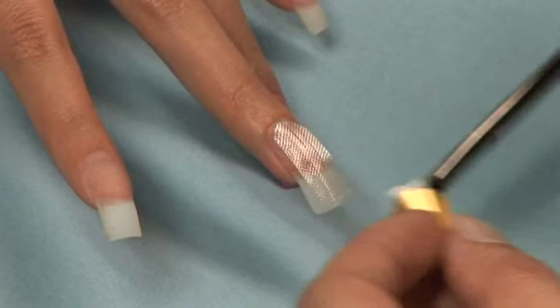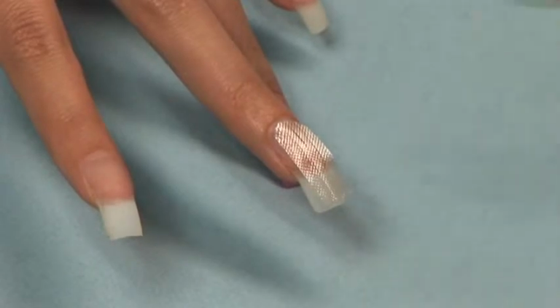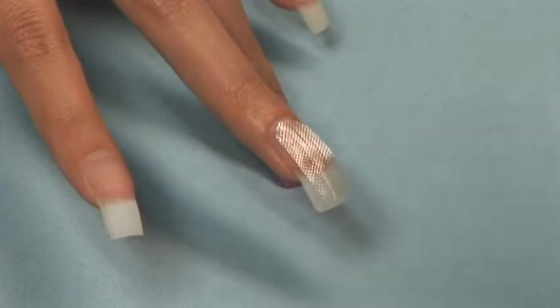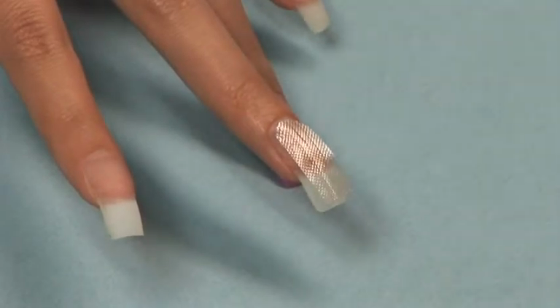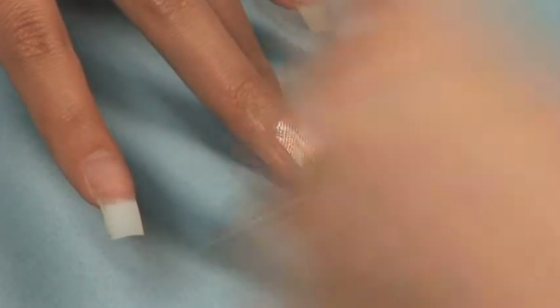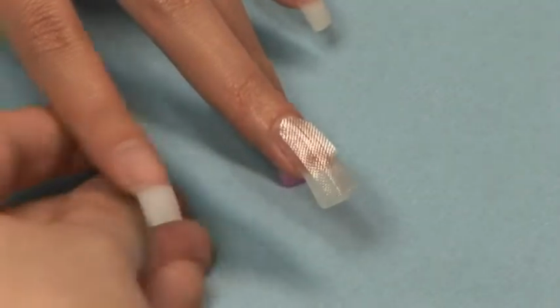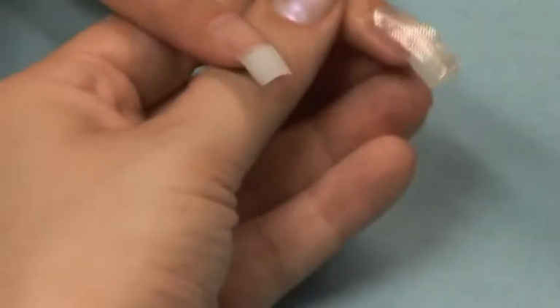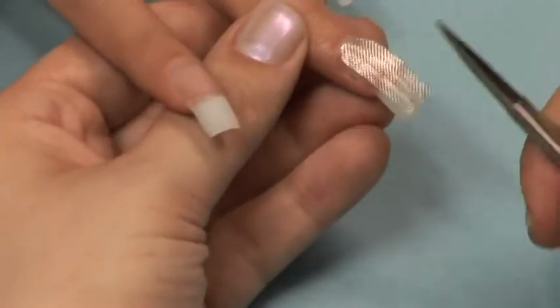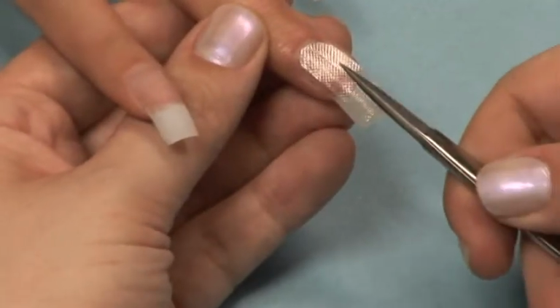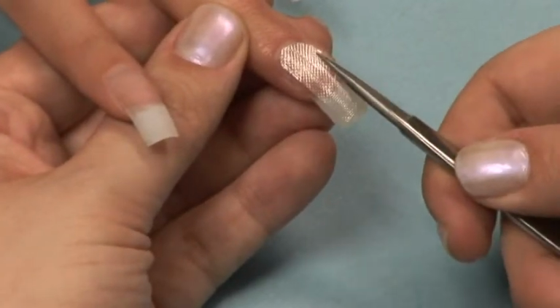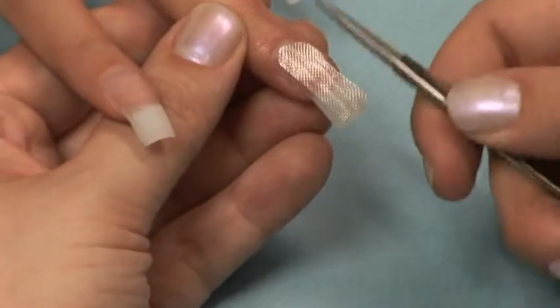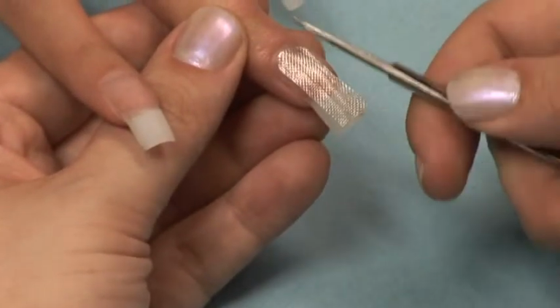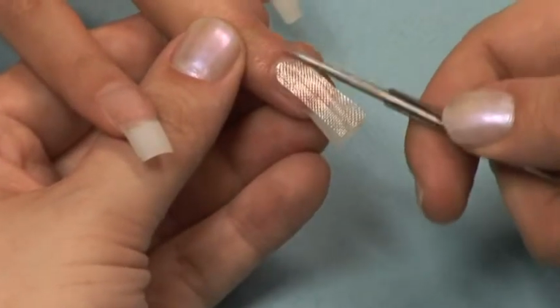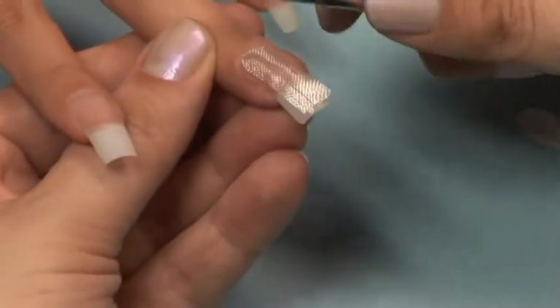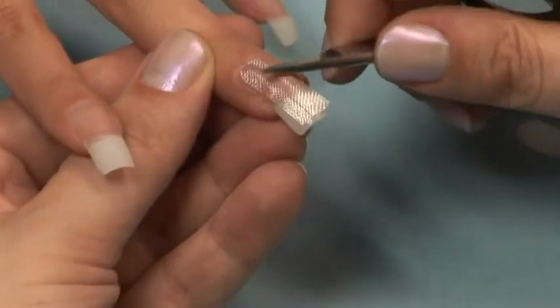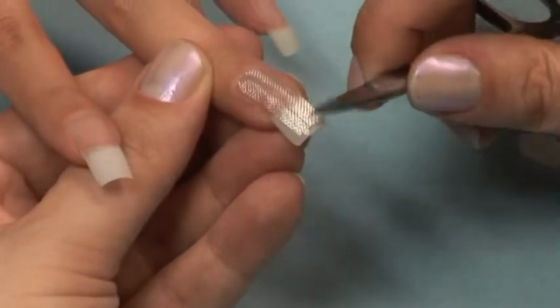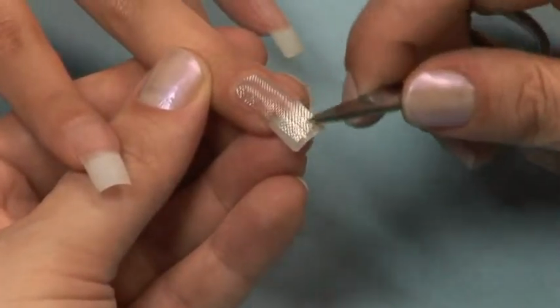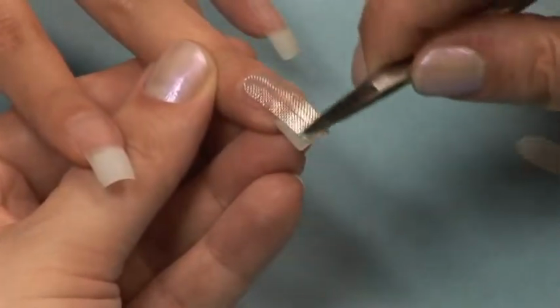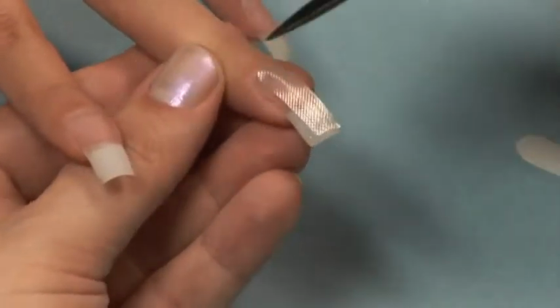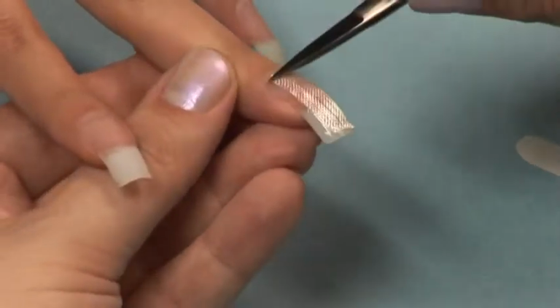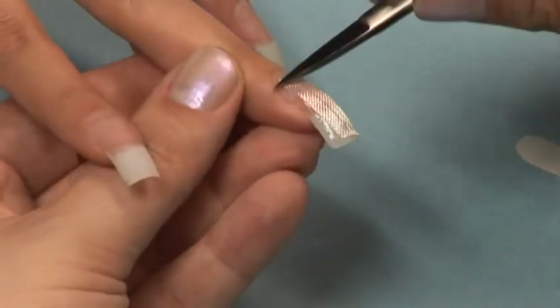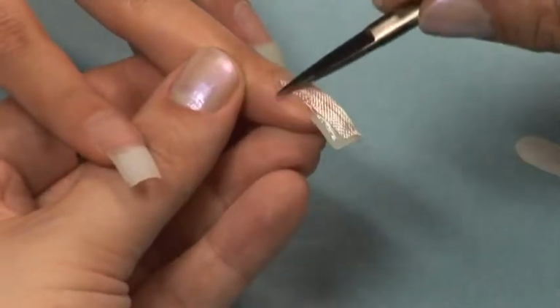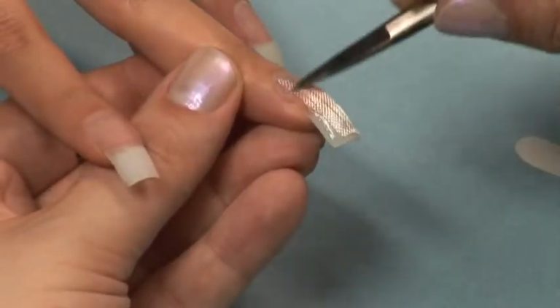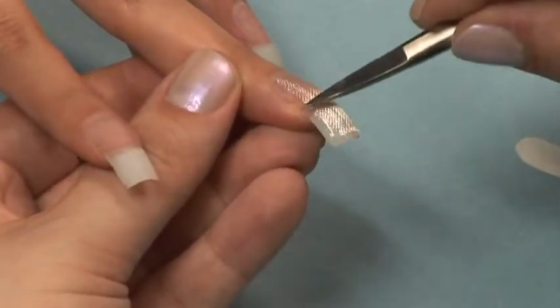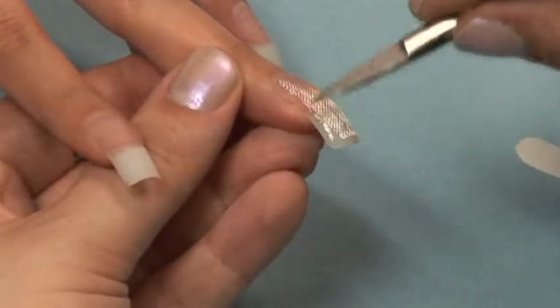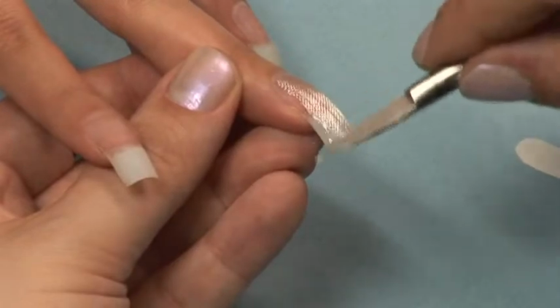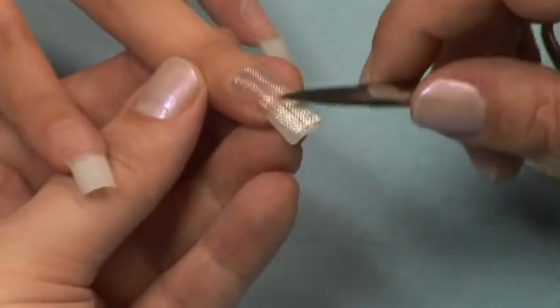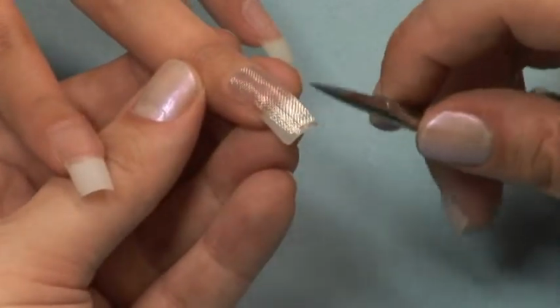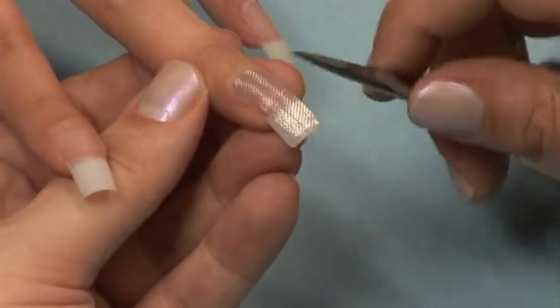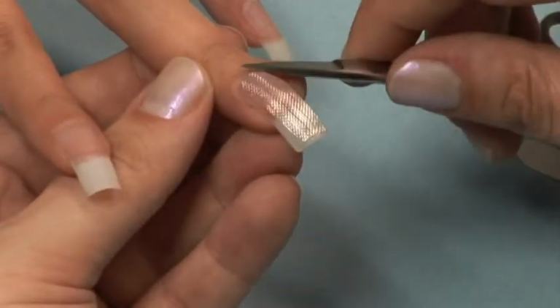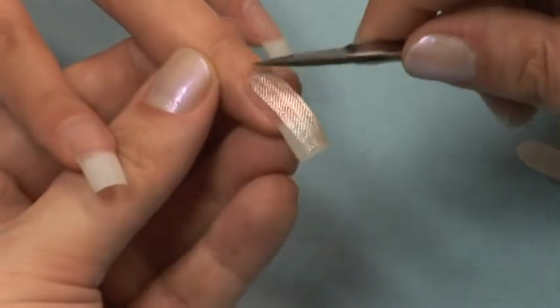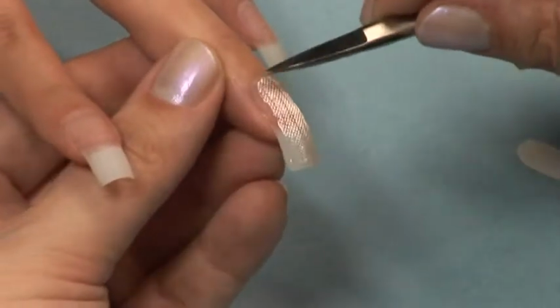You can use the center of a nail form to help you easily remove the backing and place your fabric. Just cut the end off with the sticker. Be sure and leave about 1/16th of an inch border around the perimeter of the nail. You do not want to put your fiberglass right up to the edge of your nail or it will not seal down properly.